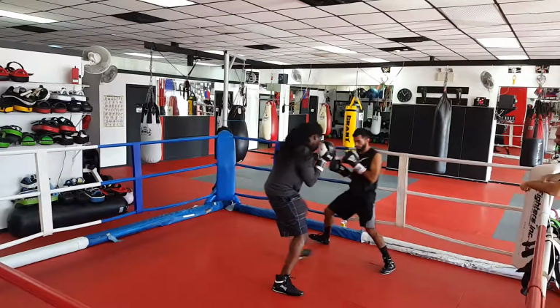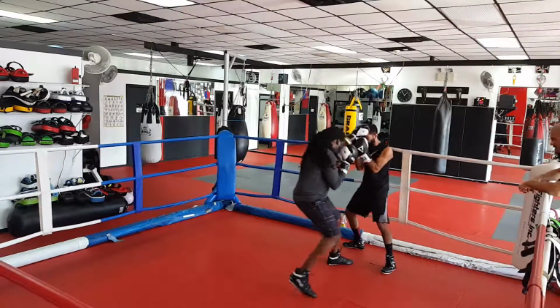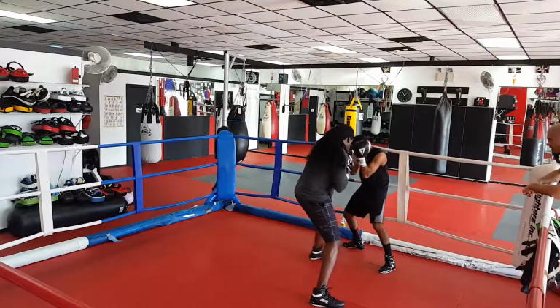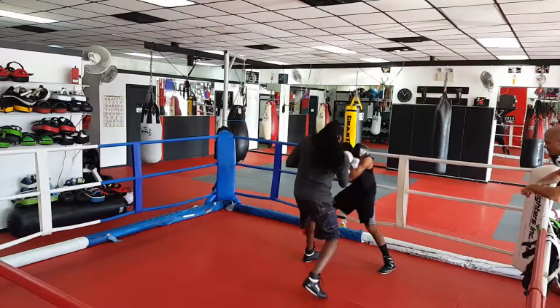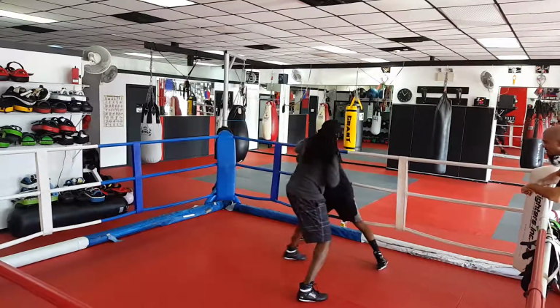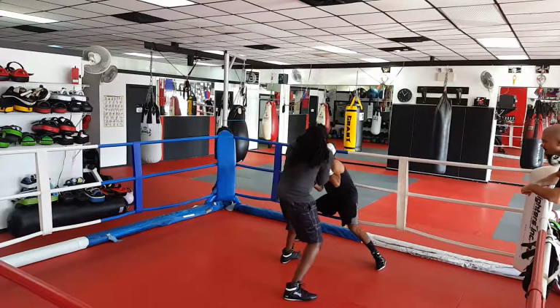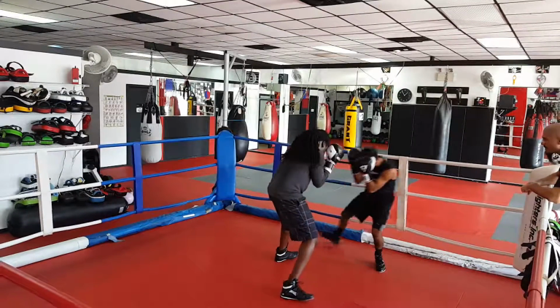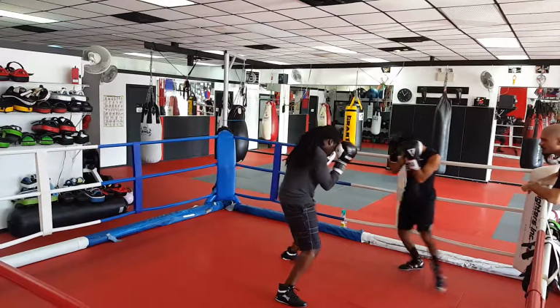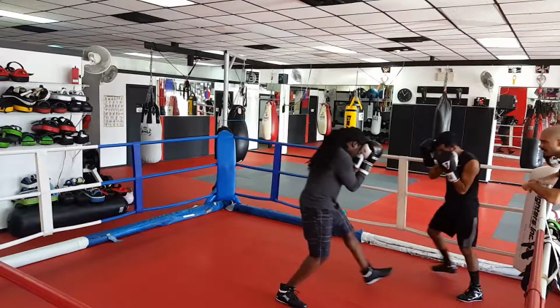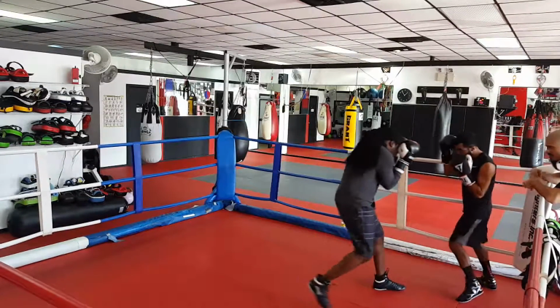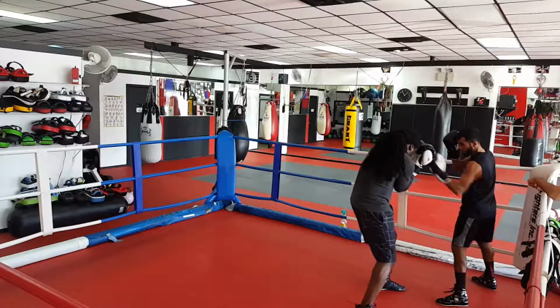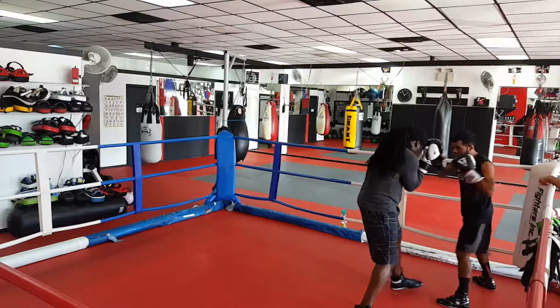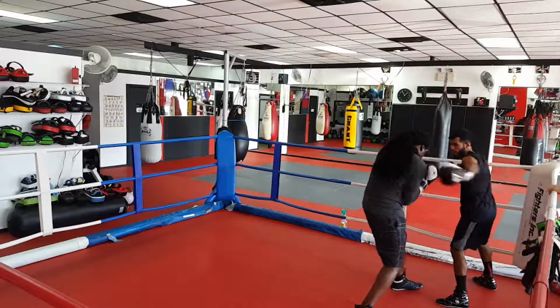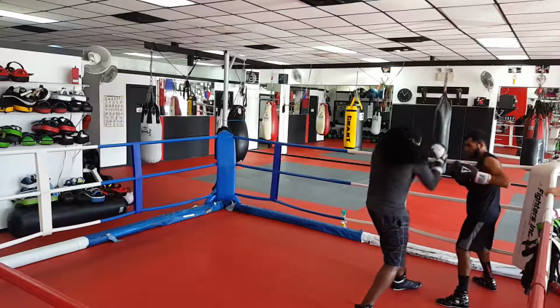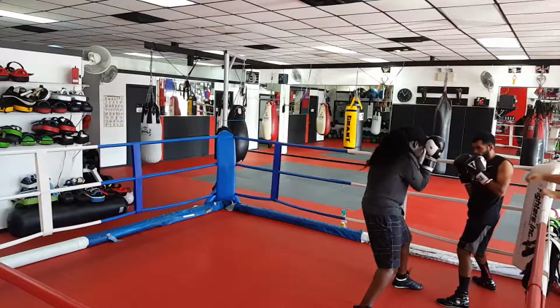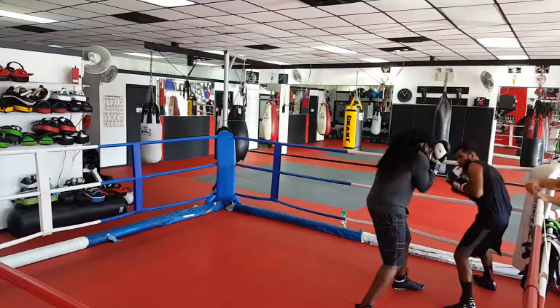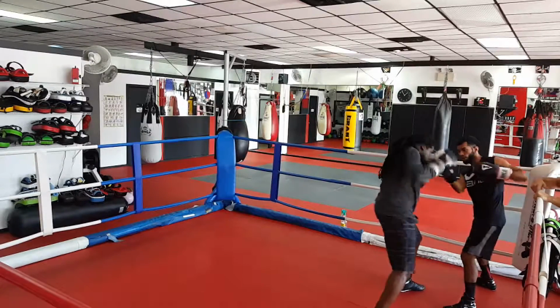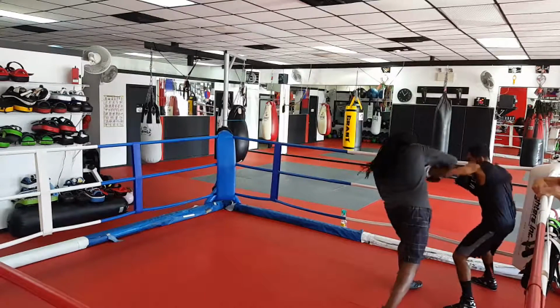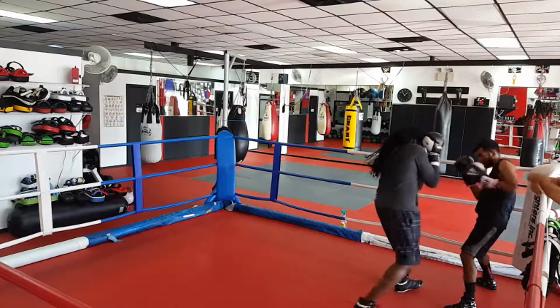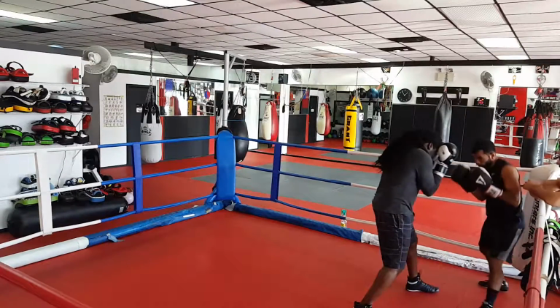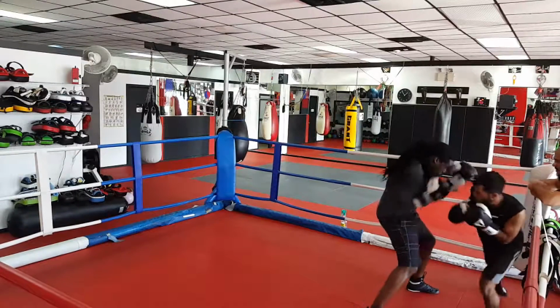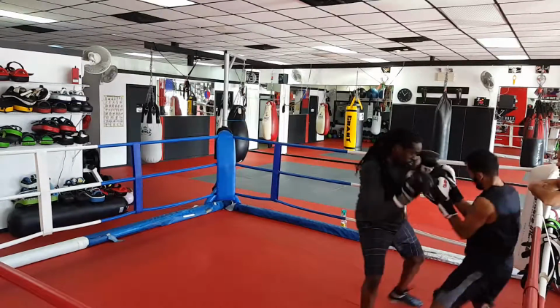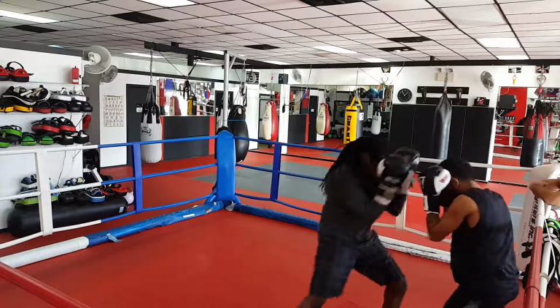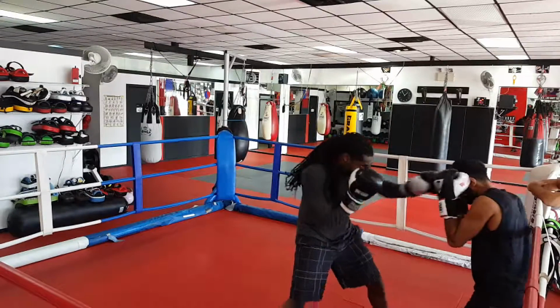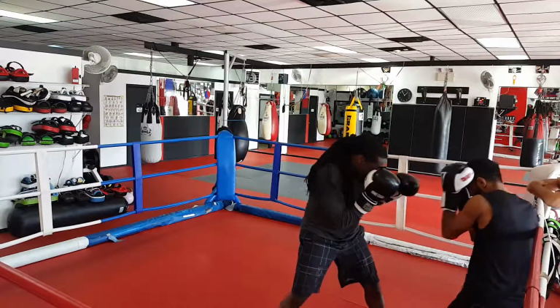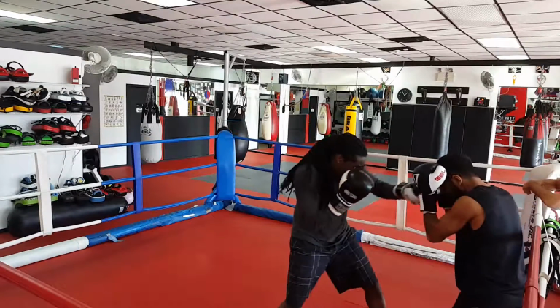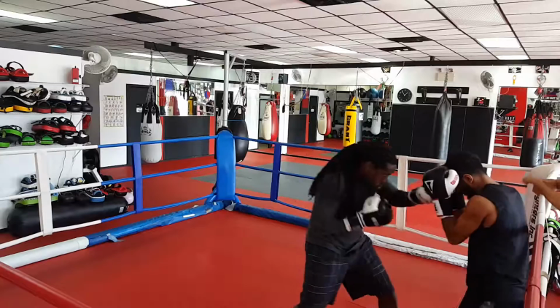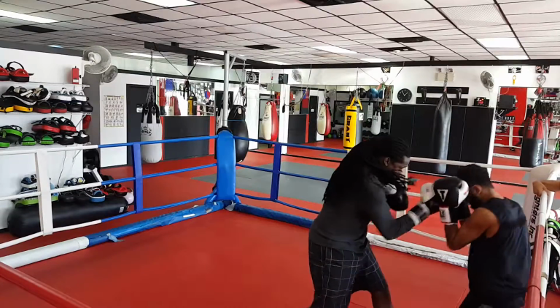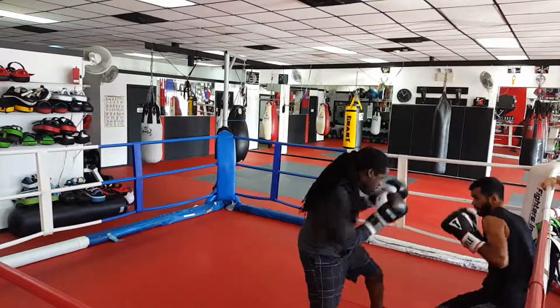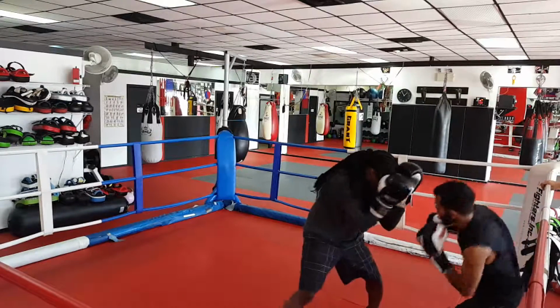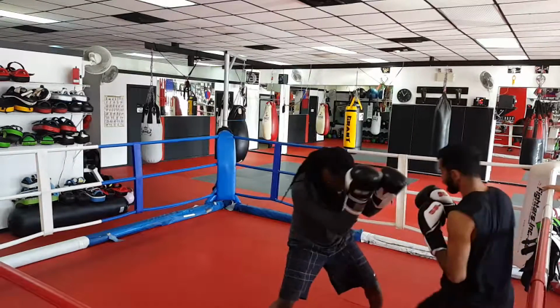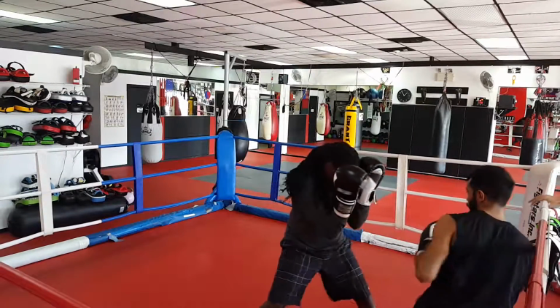Nice cut off. A little less opposite. Working your counters and your defense. Nice slow pace. Nice cut off. Very good.